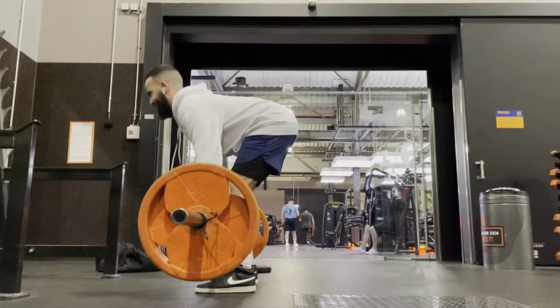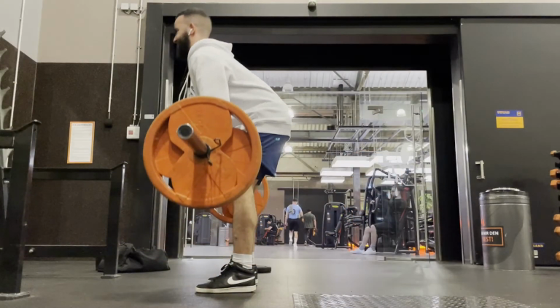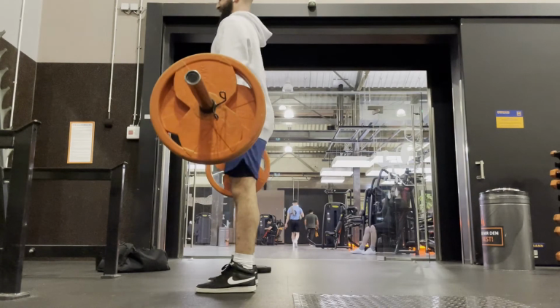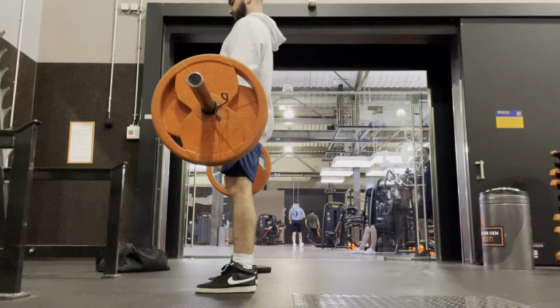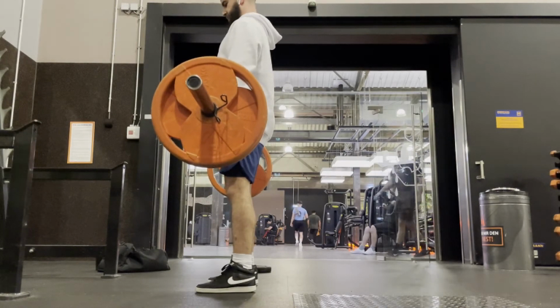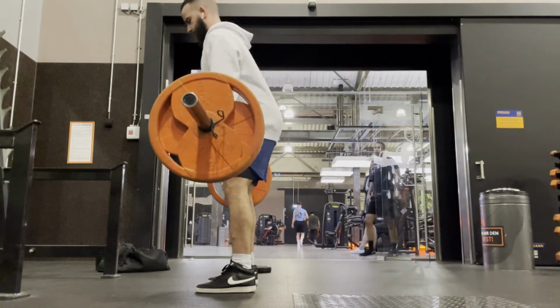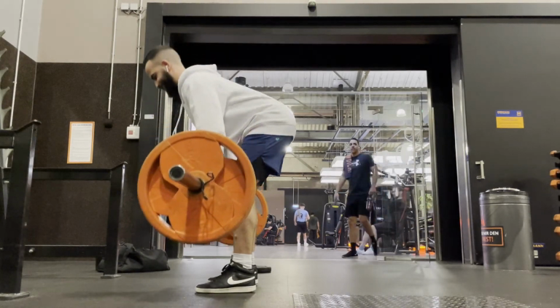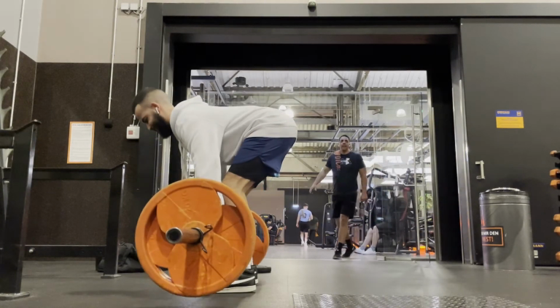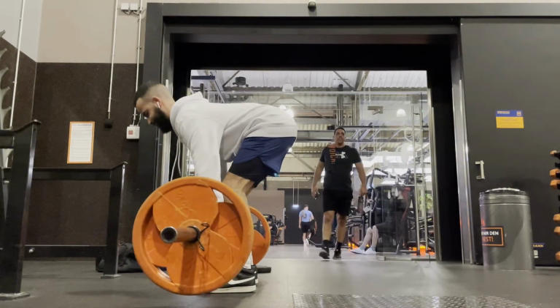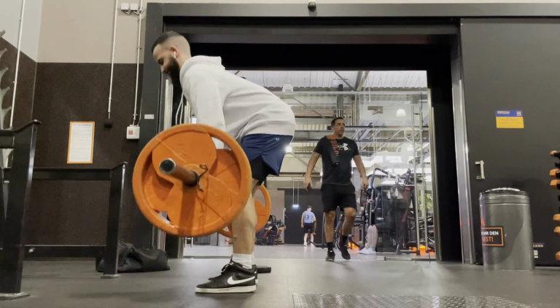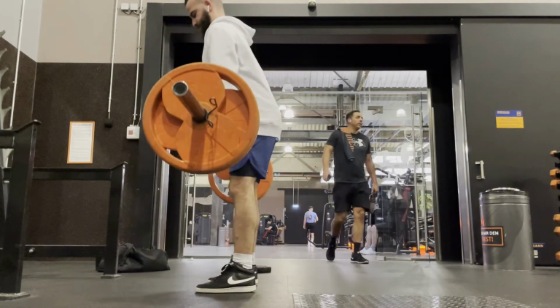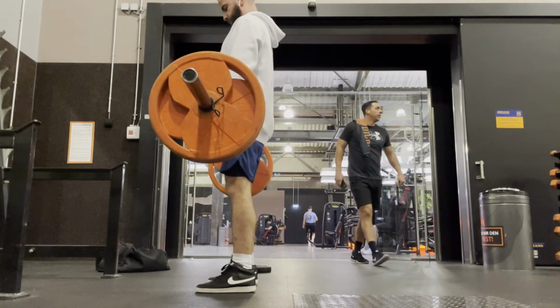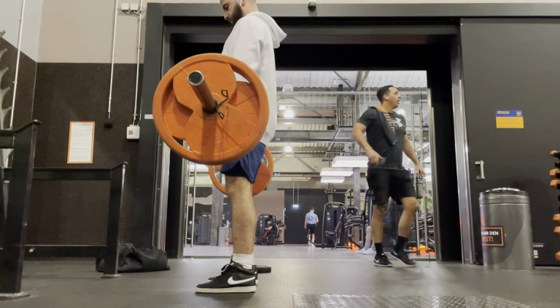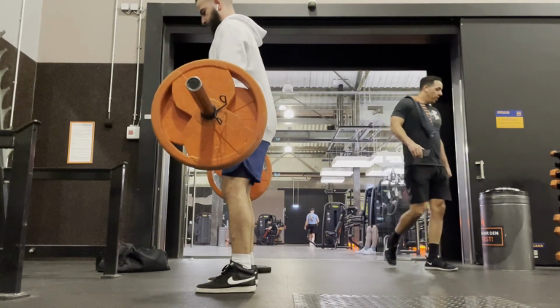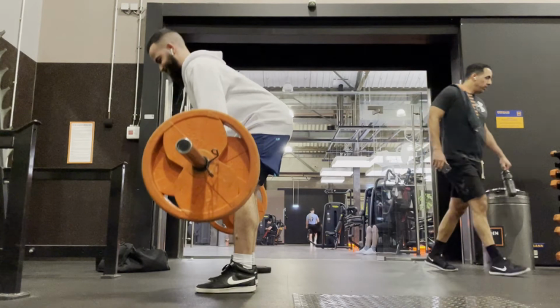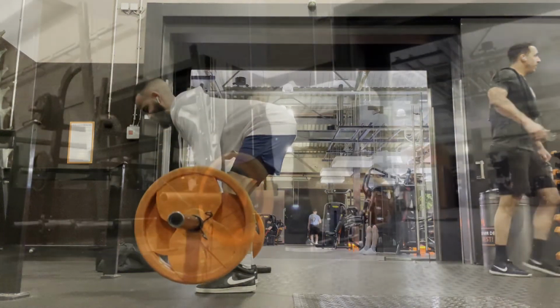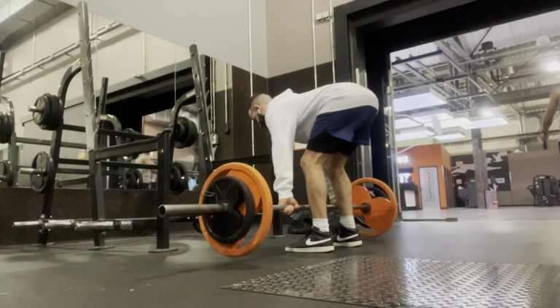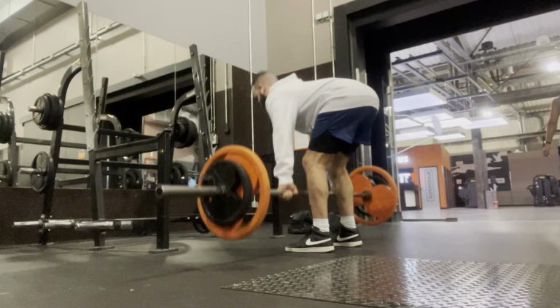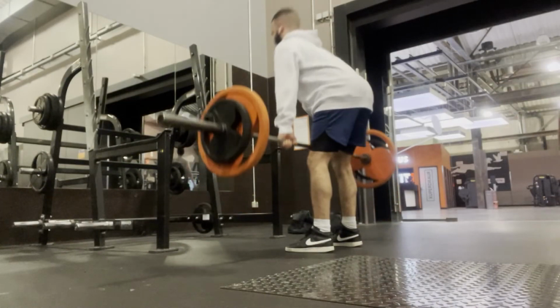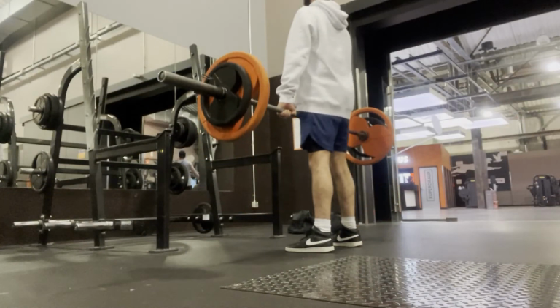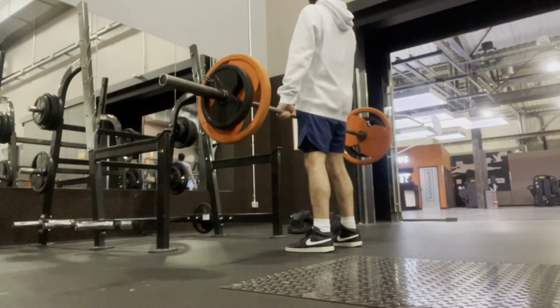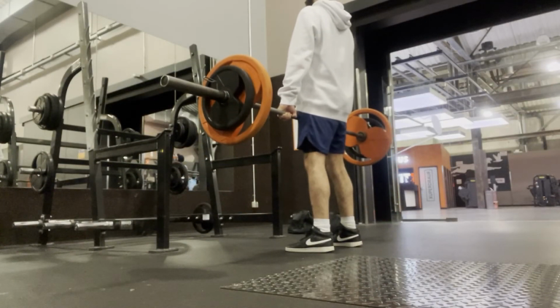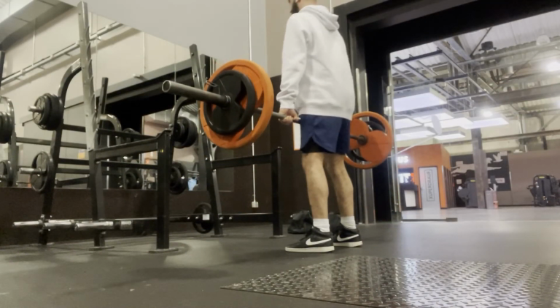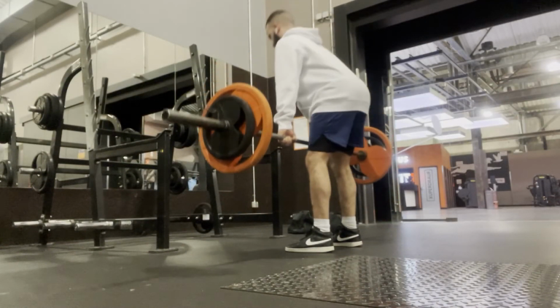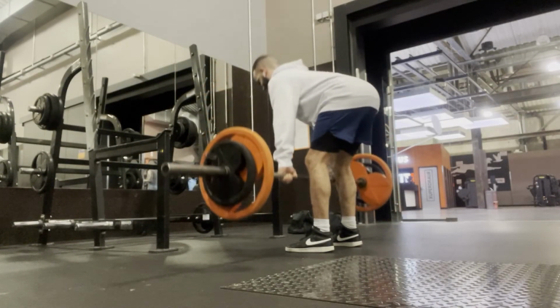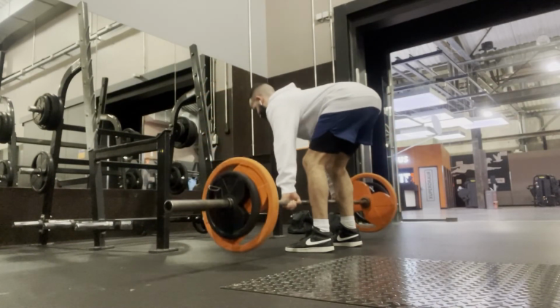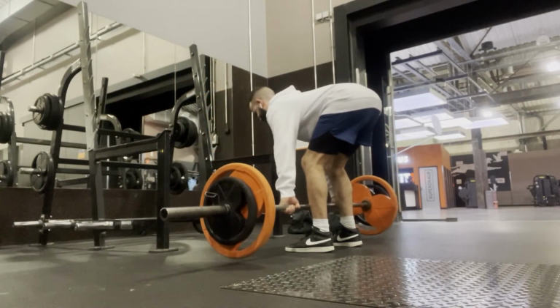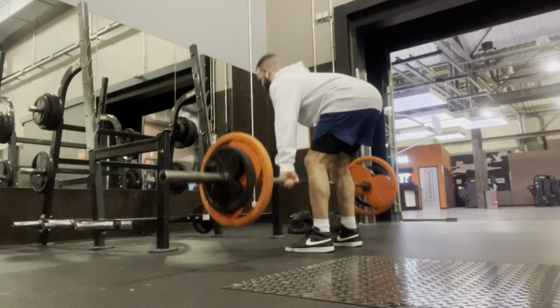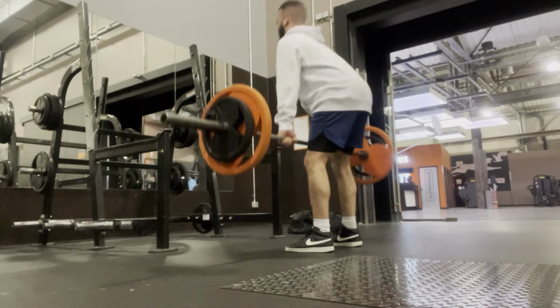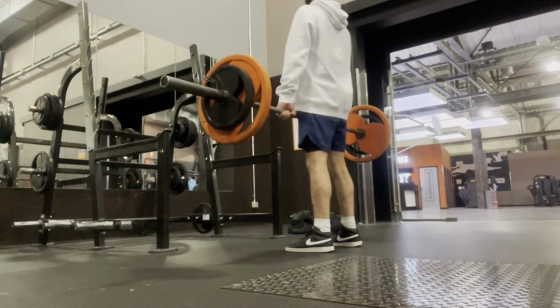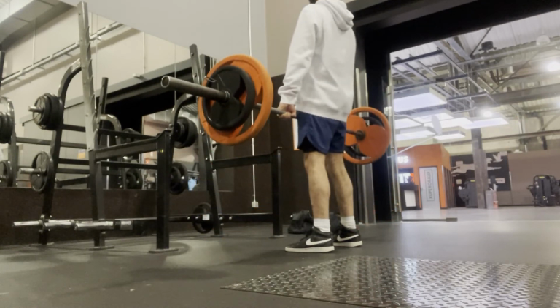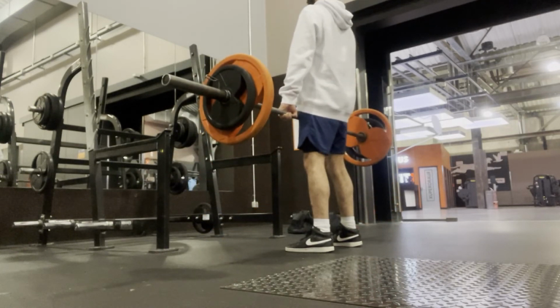That's pretty much everything you need to know about the basics of the deadlift. Just remember to use a weight that you're actually comfortable with. If you still have any questions regarding the deadlift, make sure you write it down in the comment section below. I'll see you in the next video — thanks for watching.